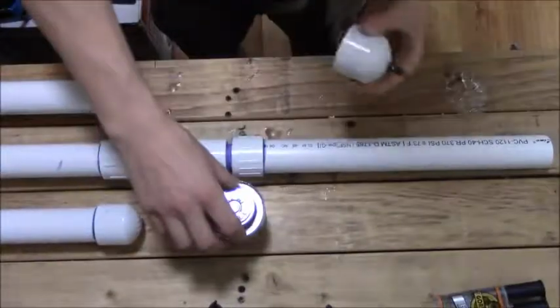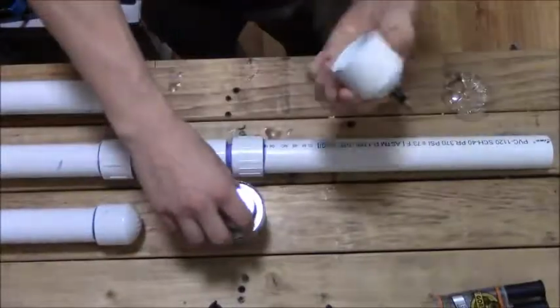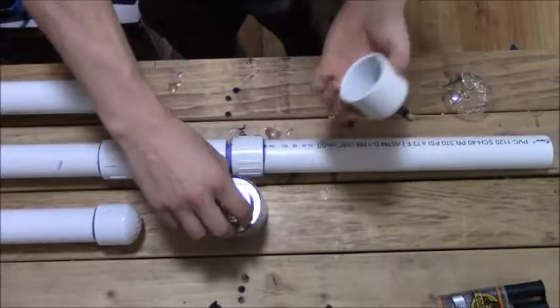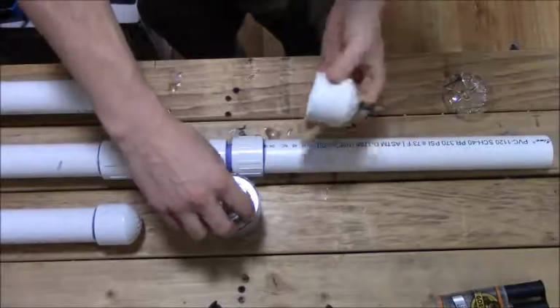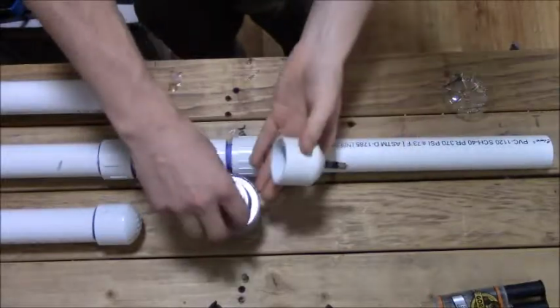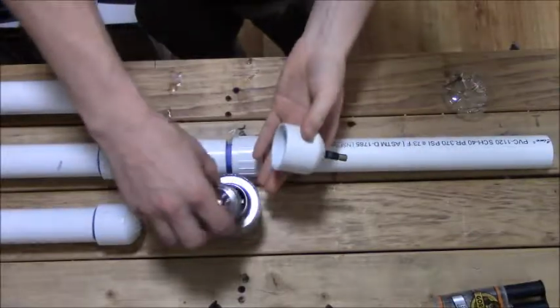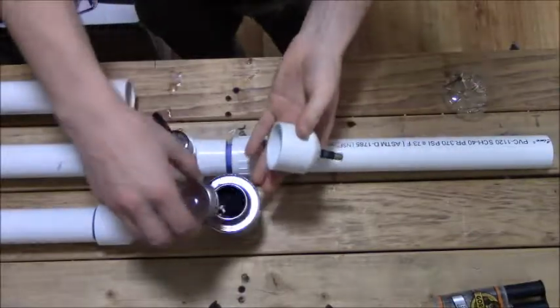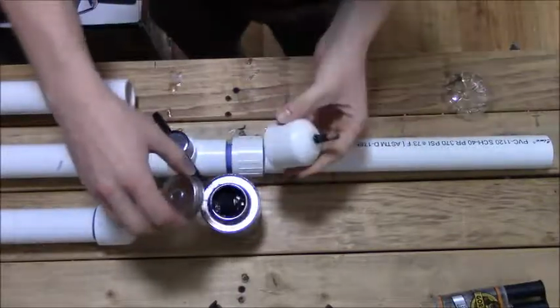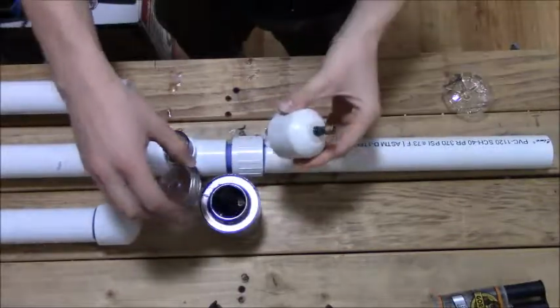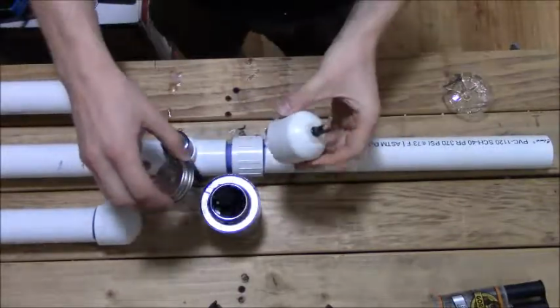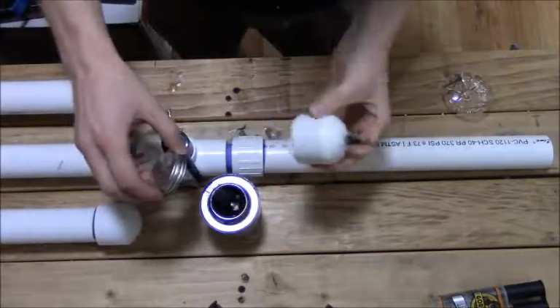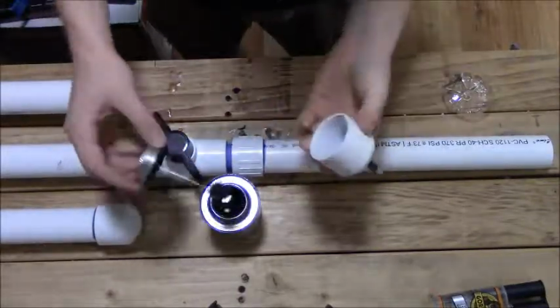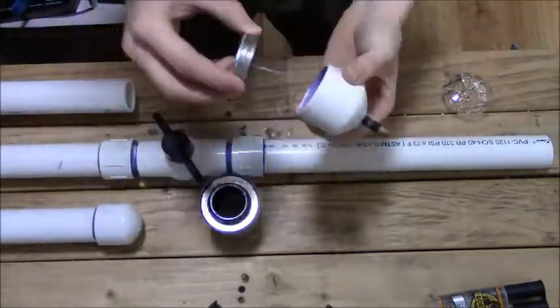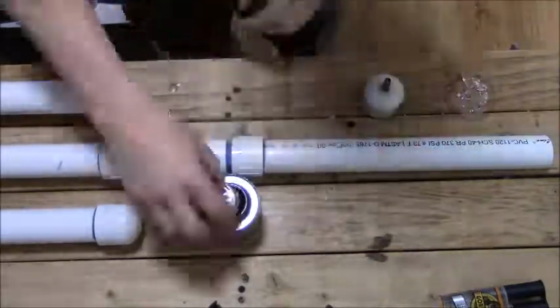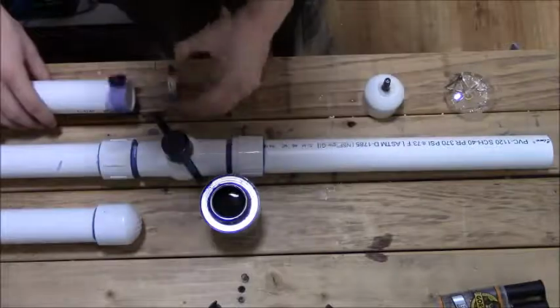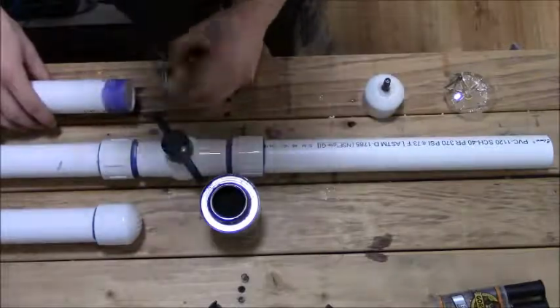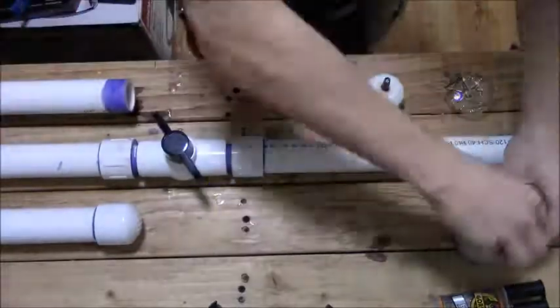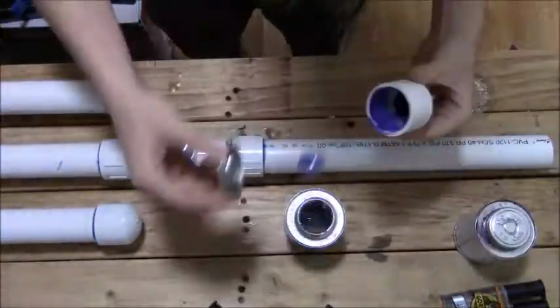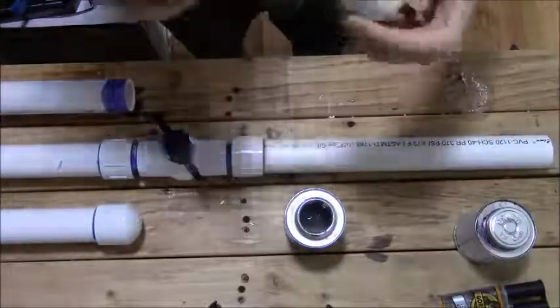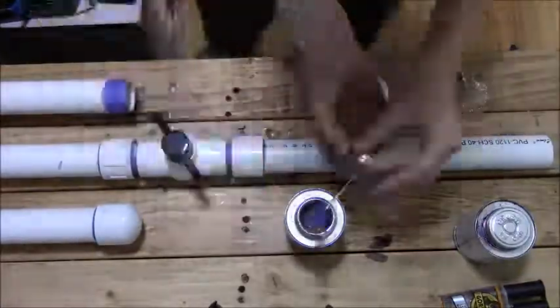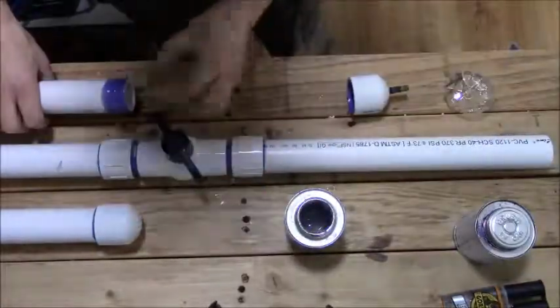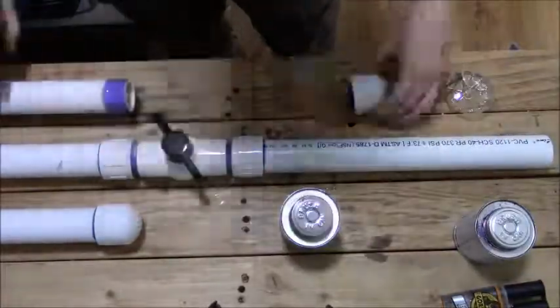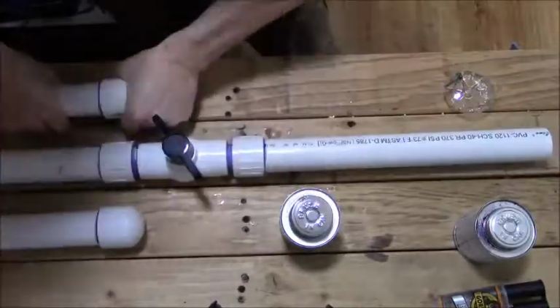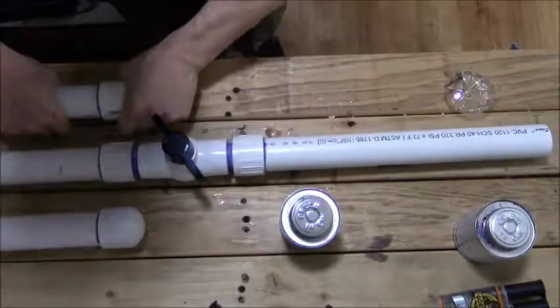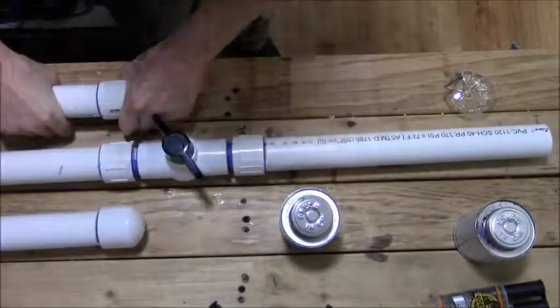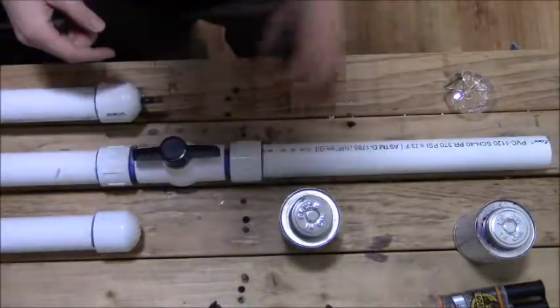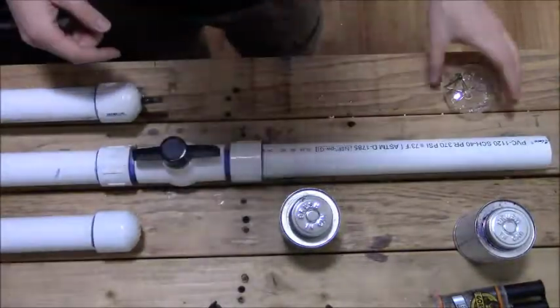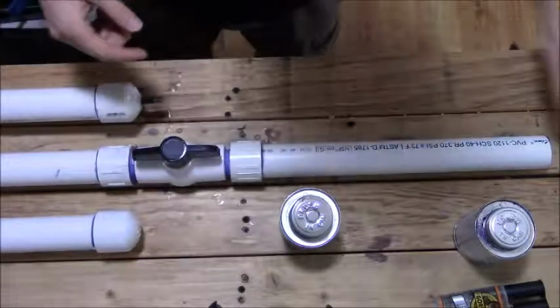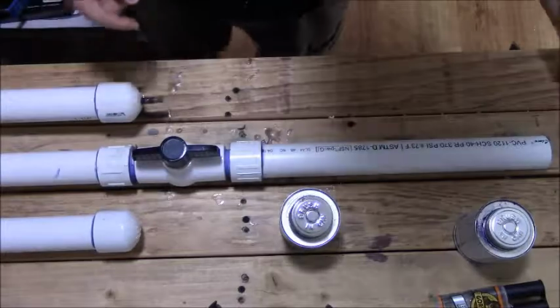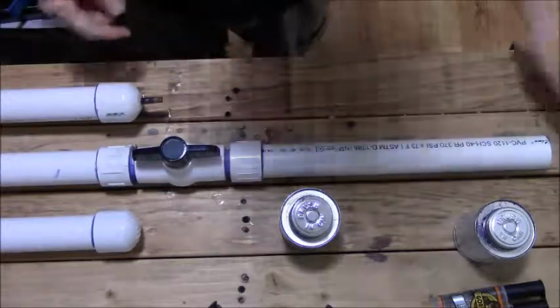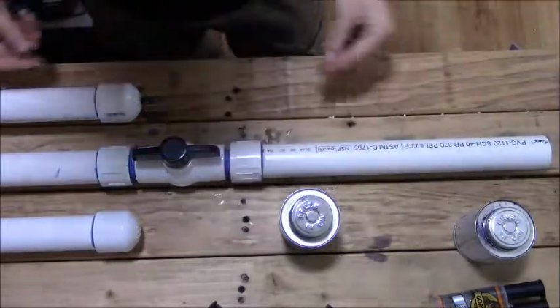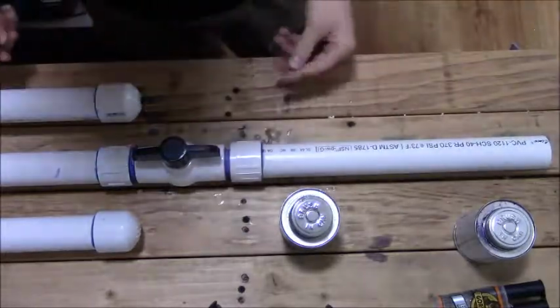Now that that's fitted in there — the rubber cement wasn't working the way I wanted it to. When the glue dries, we'll have our air cannon.